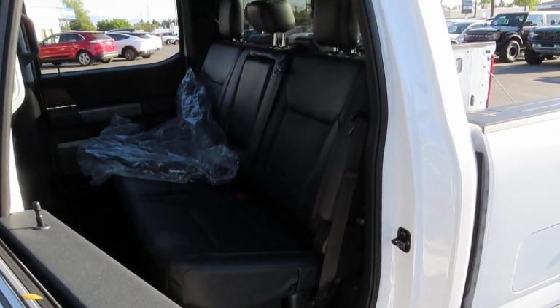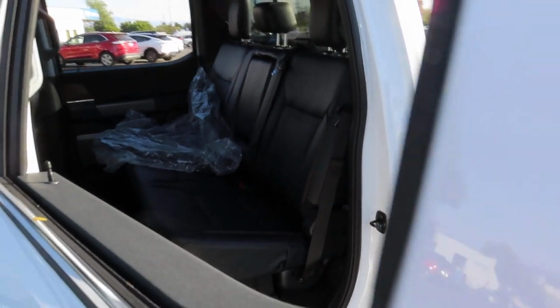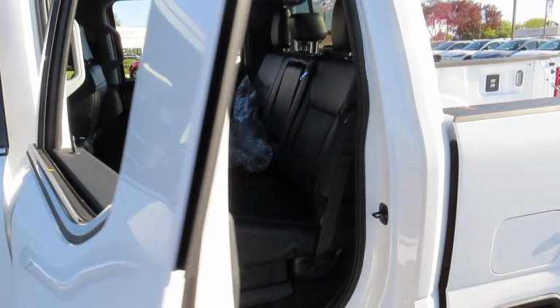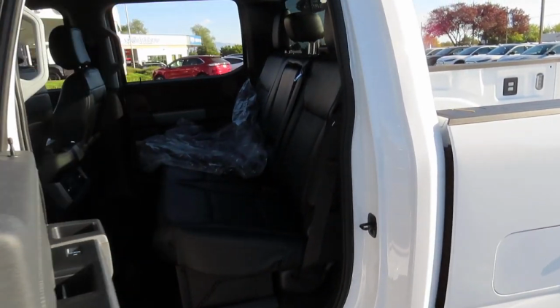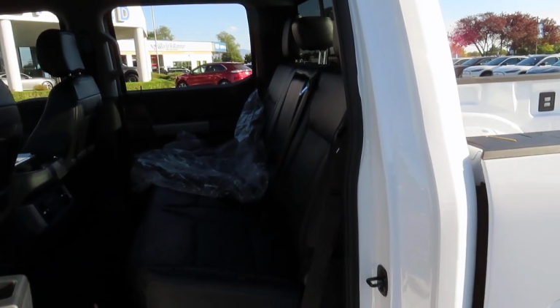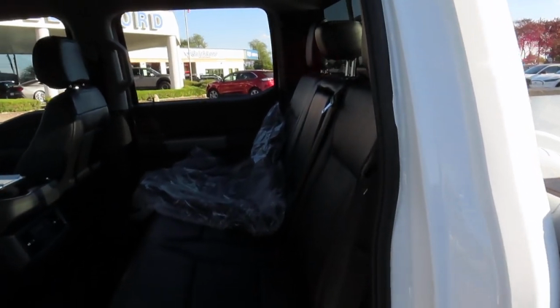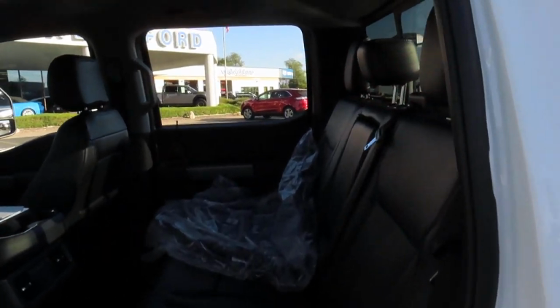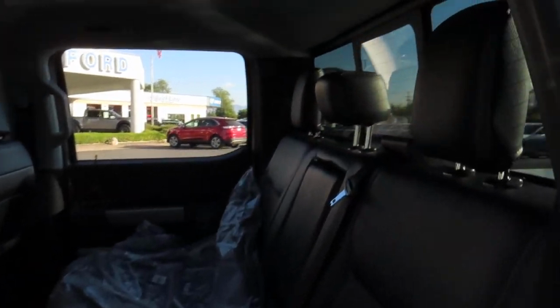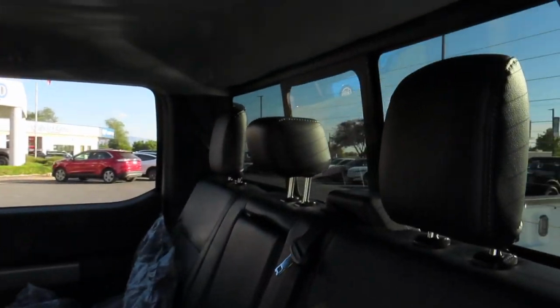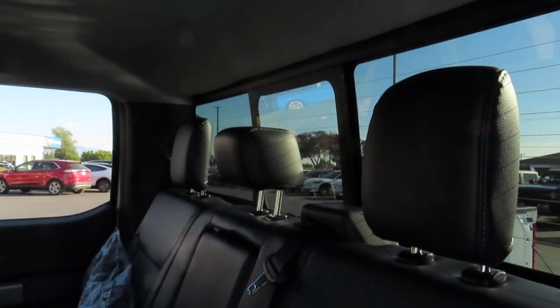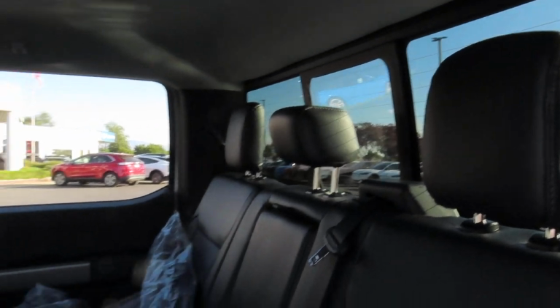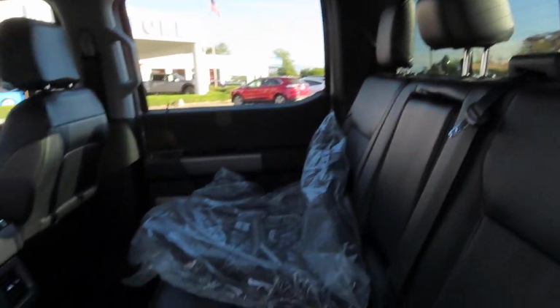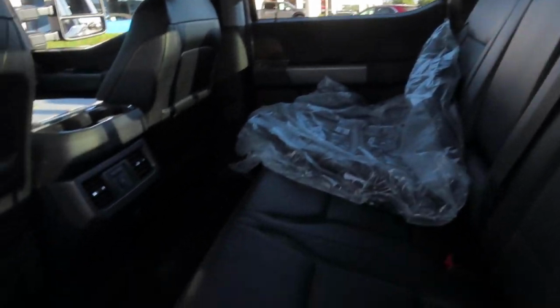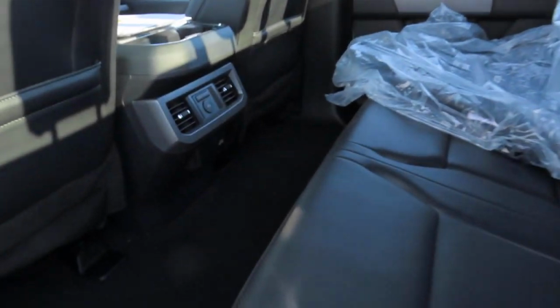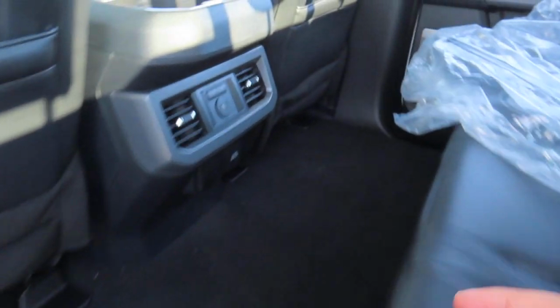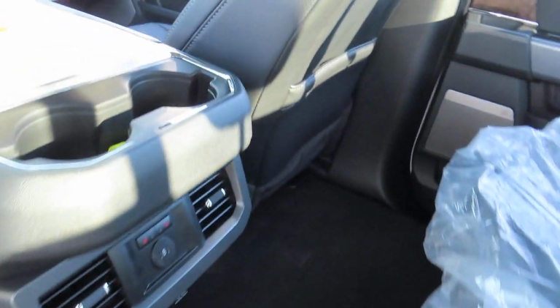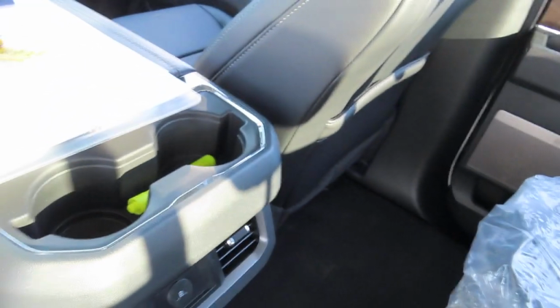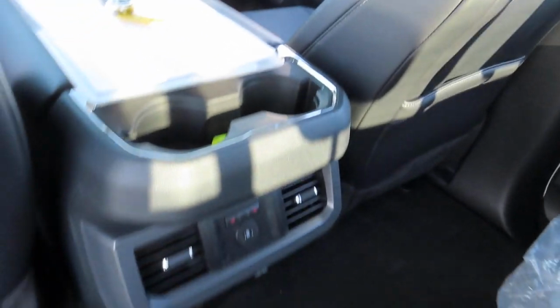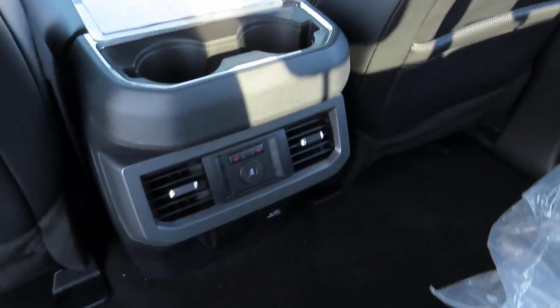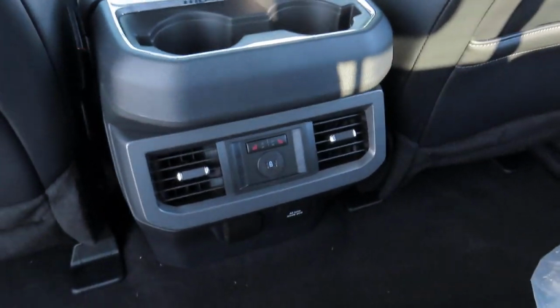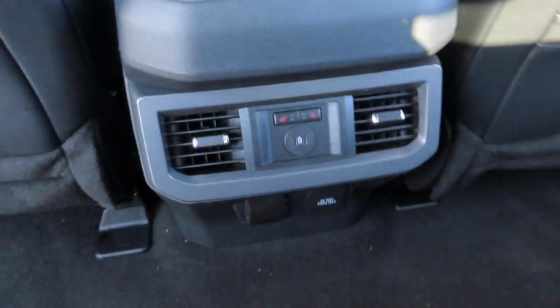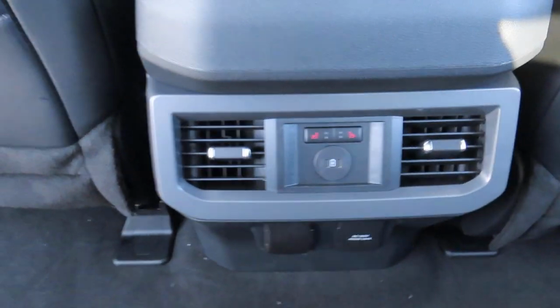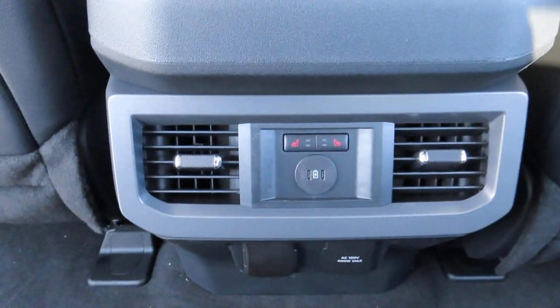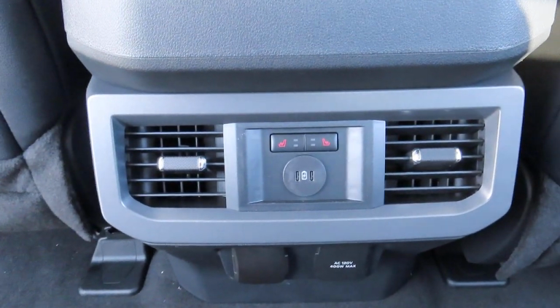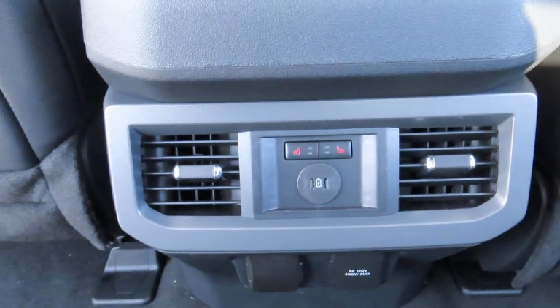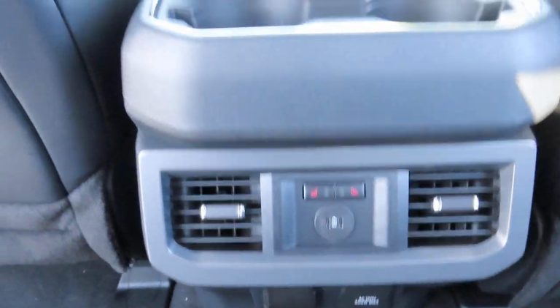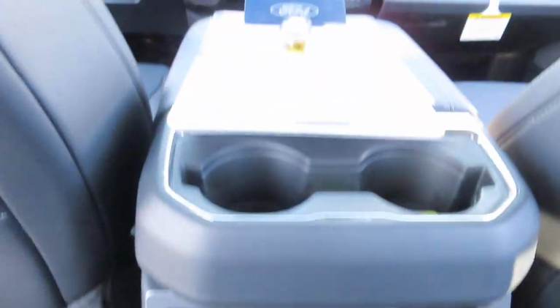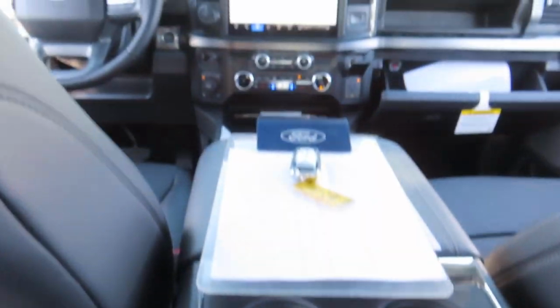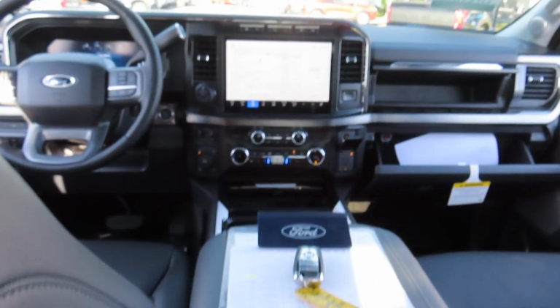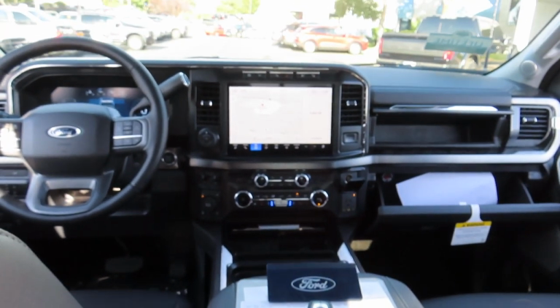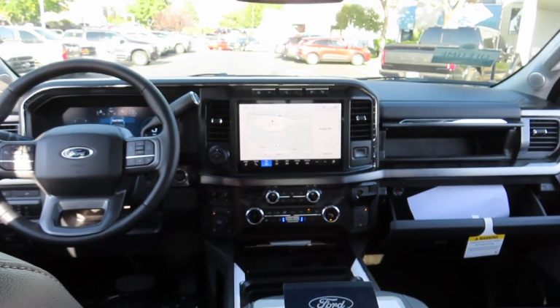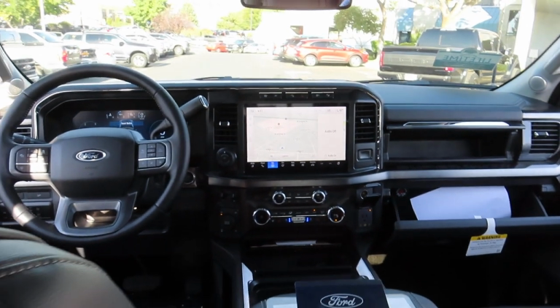And just behind those three back seats is your power sliding back window. And these two outside seats in the back — so left and right seats — they also have their own heating options.